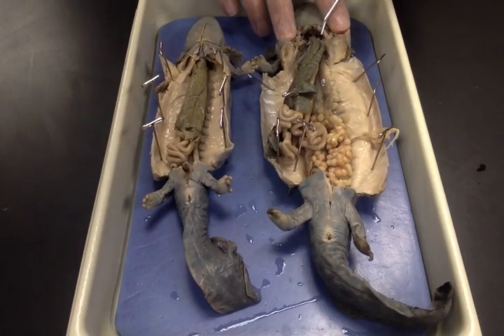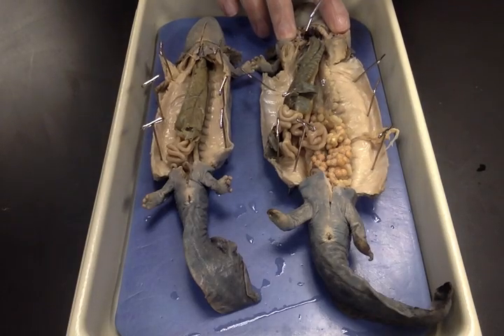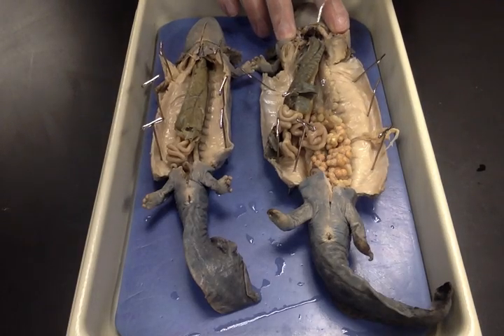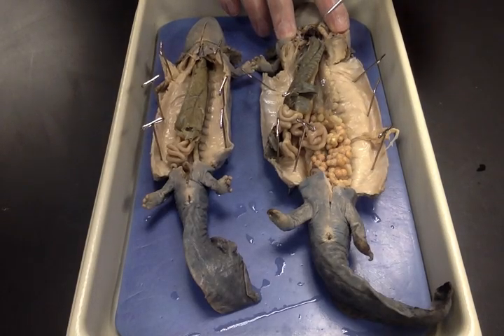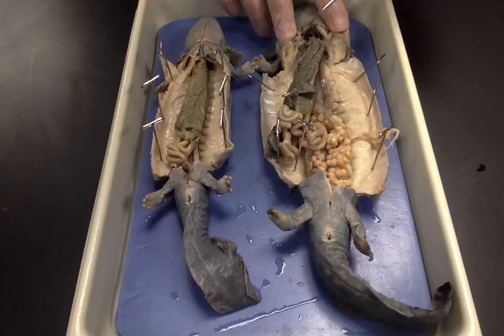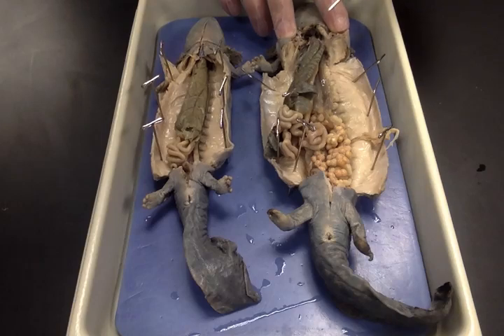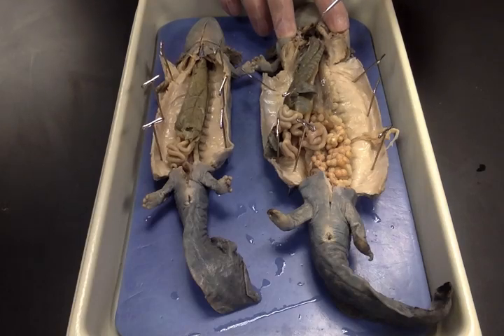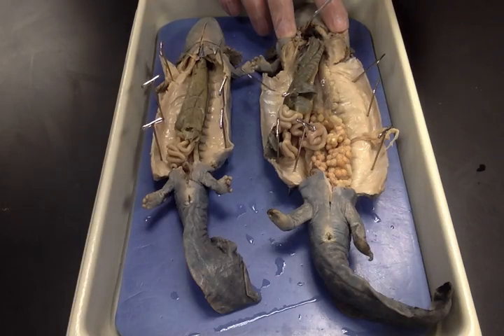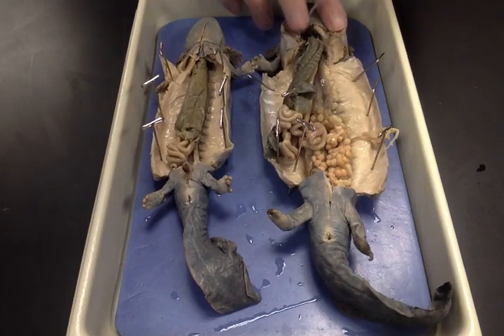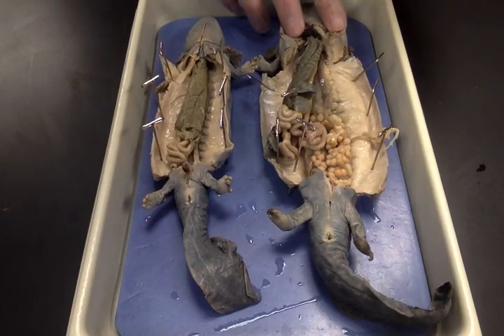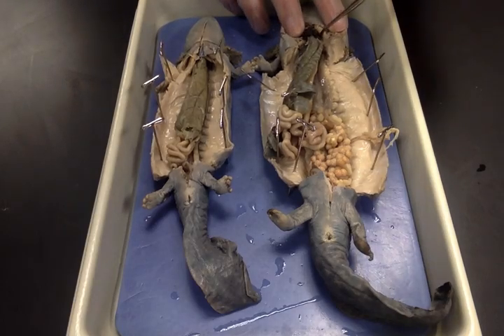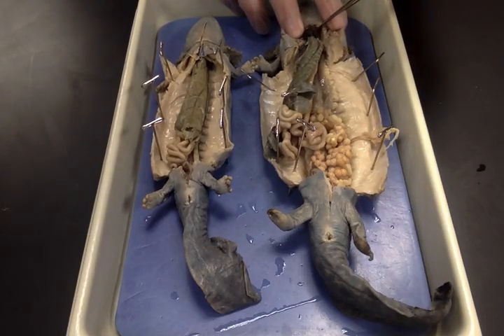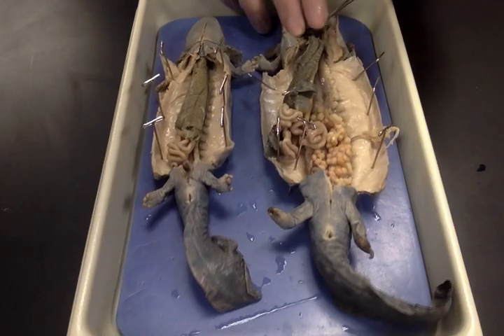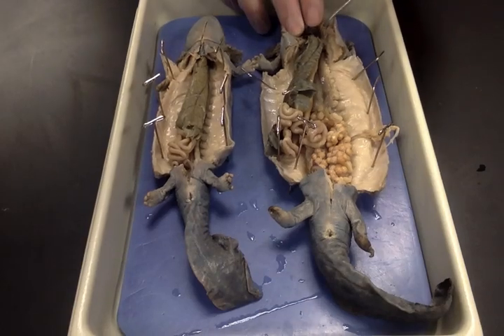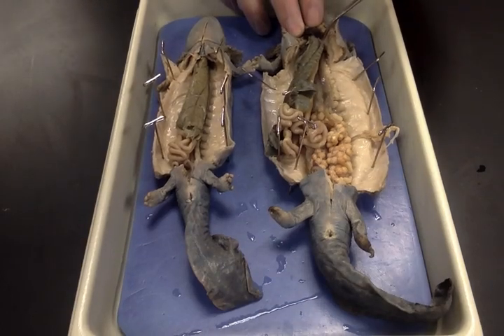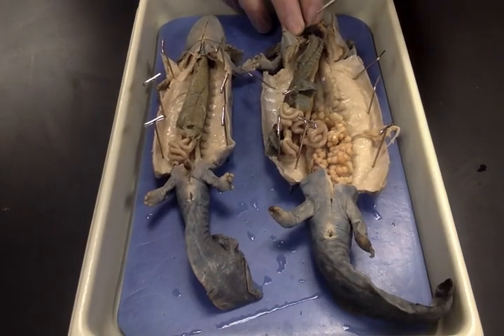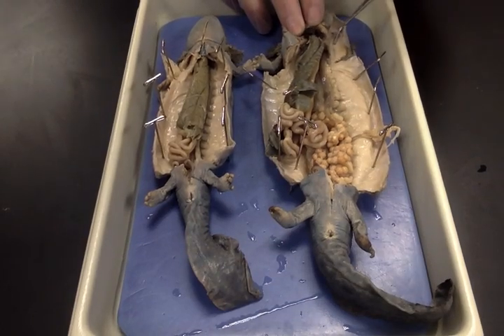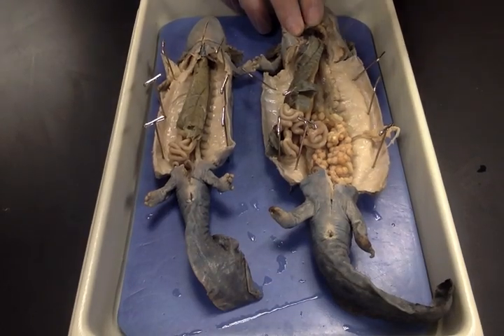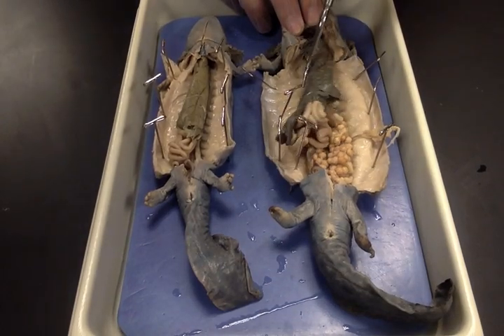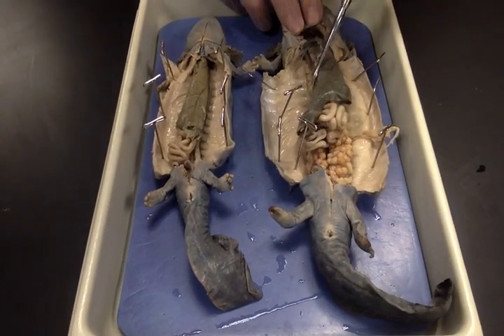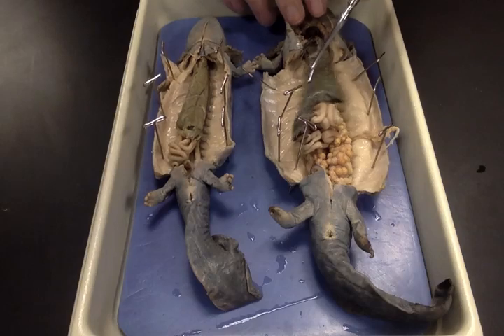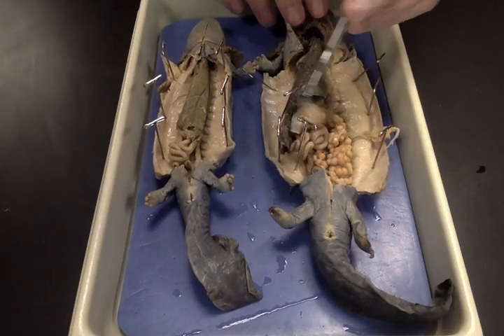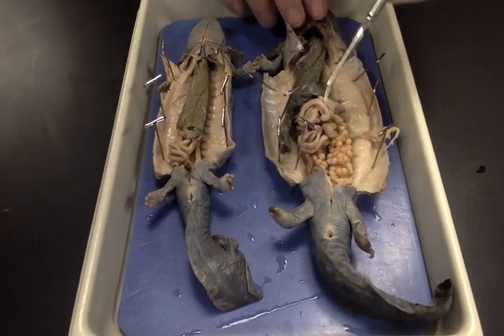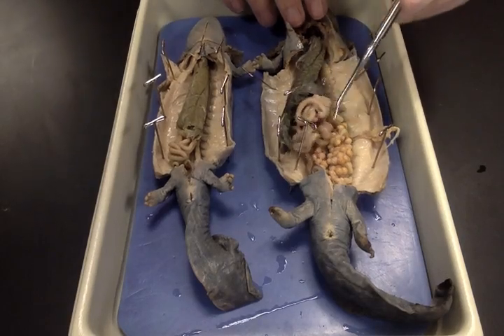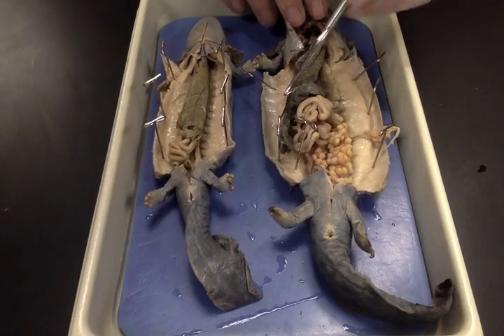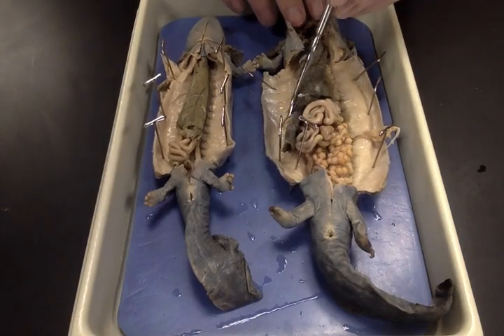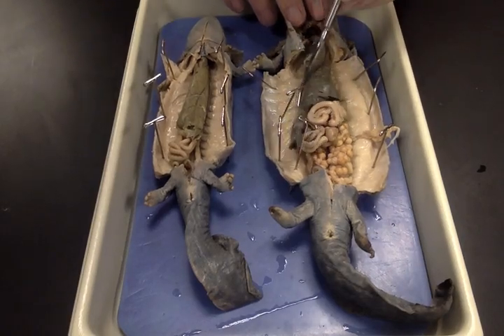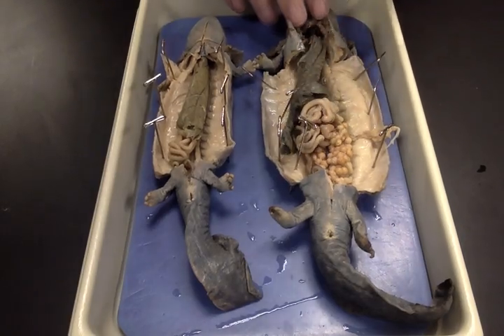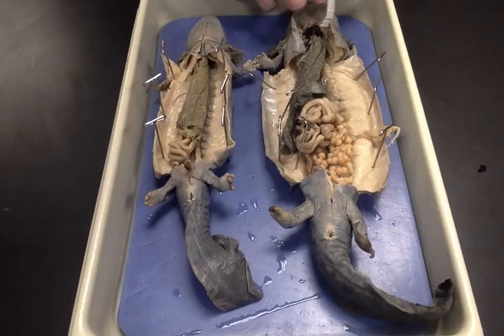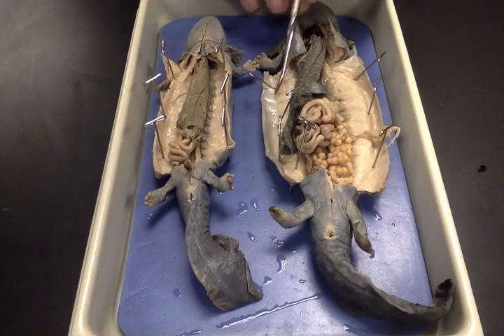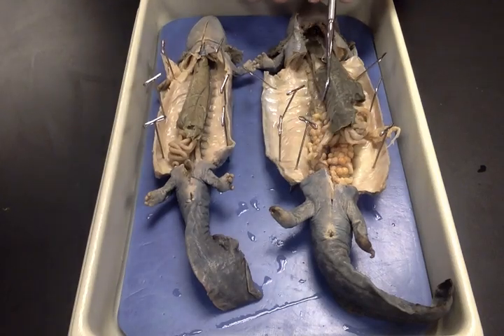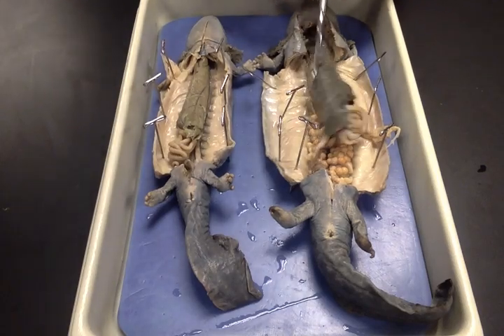Way up in the neck is the heart. Remember, it's a three-chambered heart — it mixes the blood so that after it goes to the gills, it comes back to the heart and is mixed before it travels to the body. And that takes care of mud puppy anatomy.